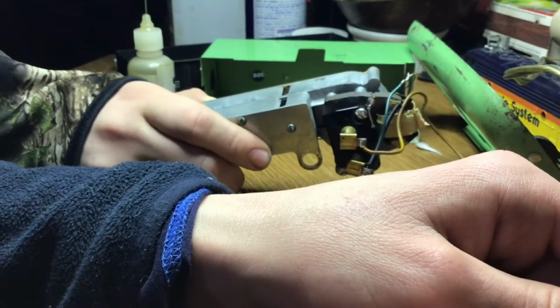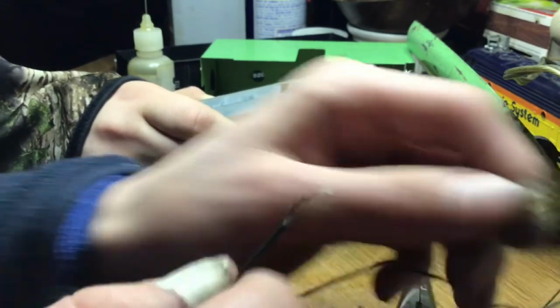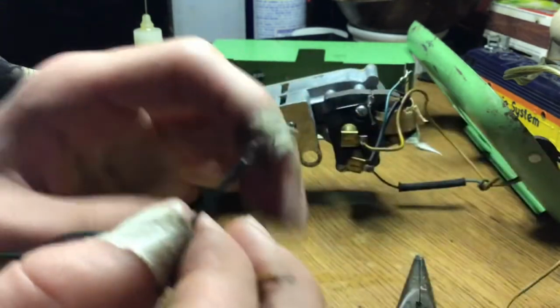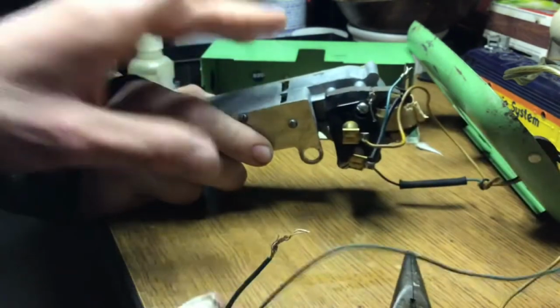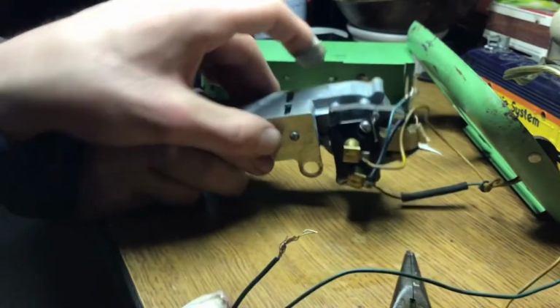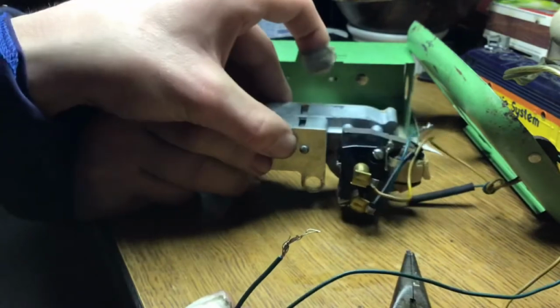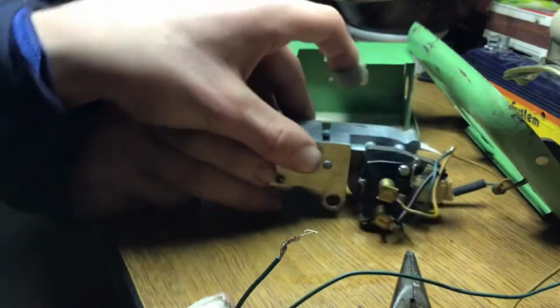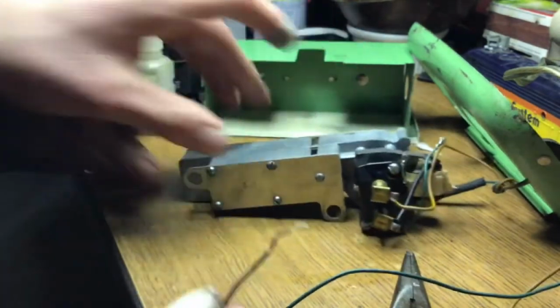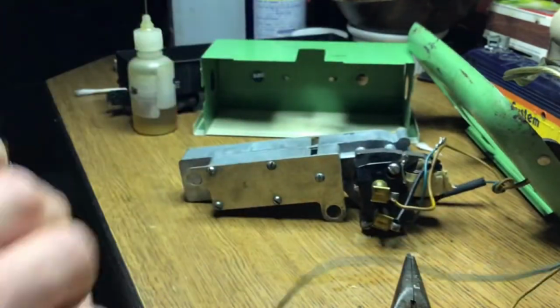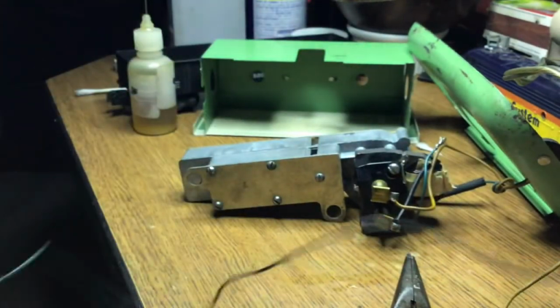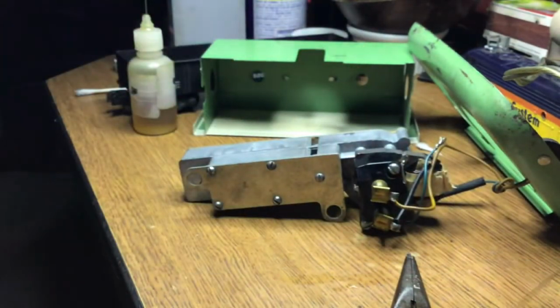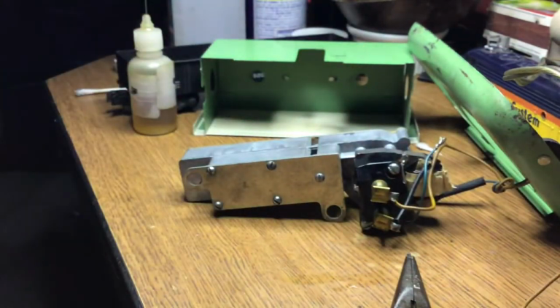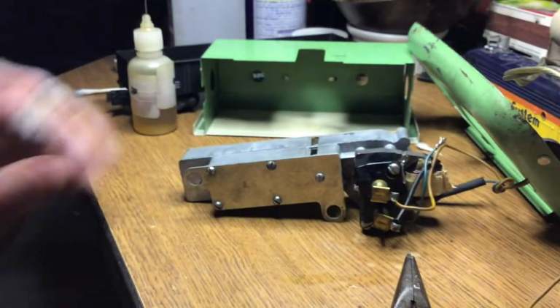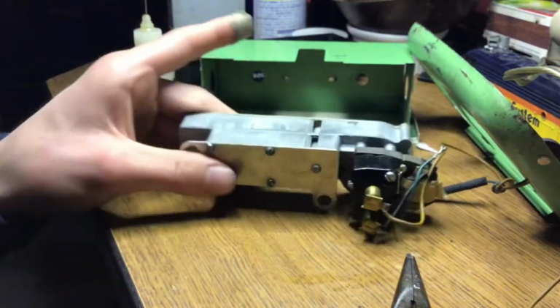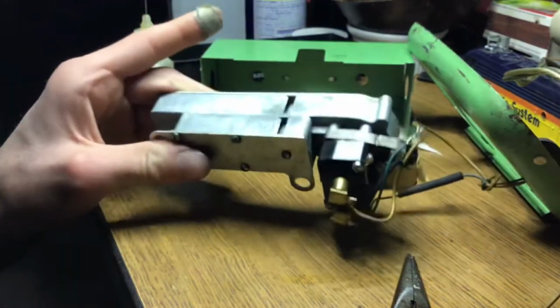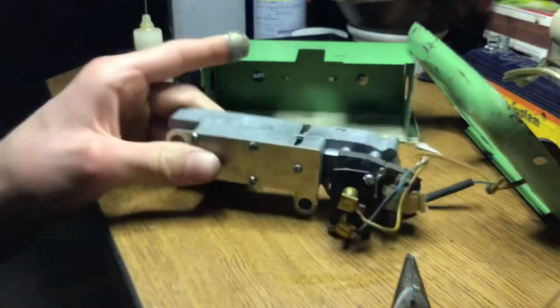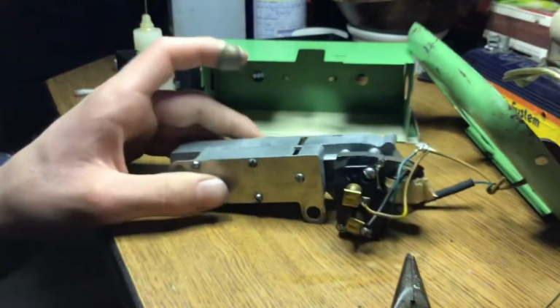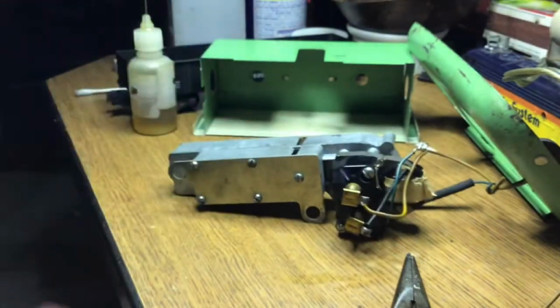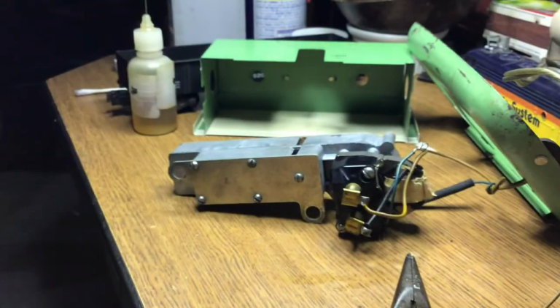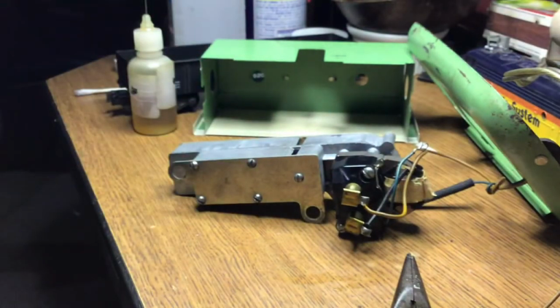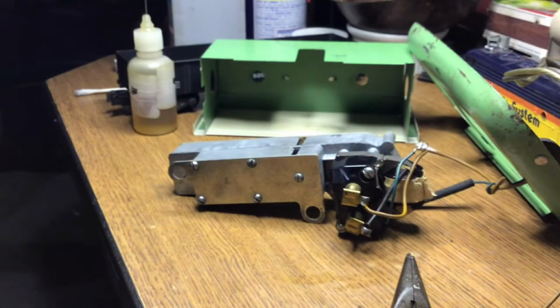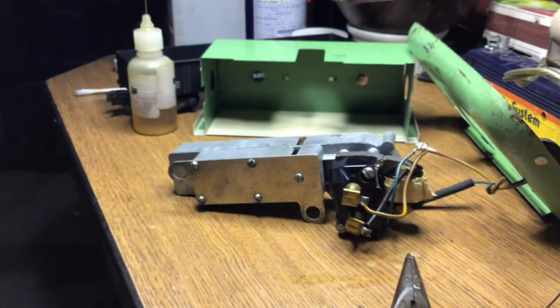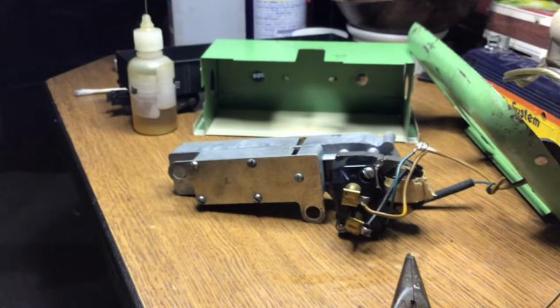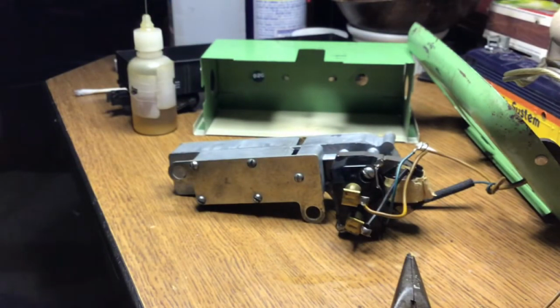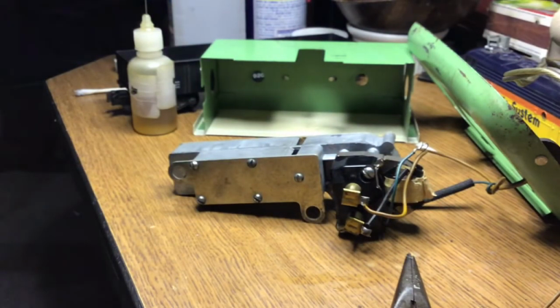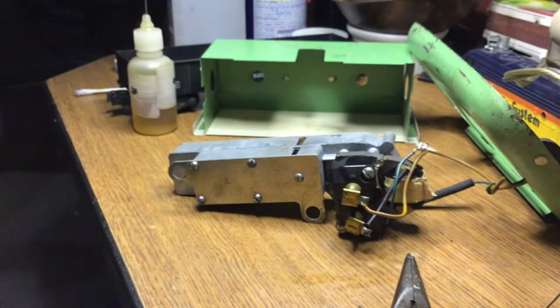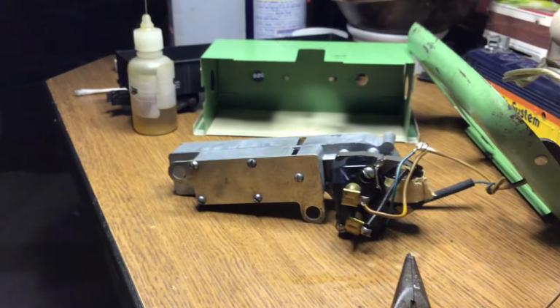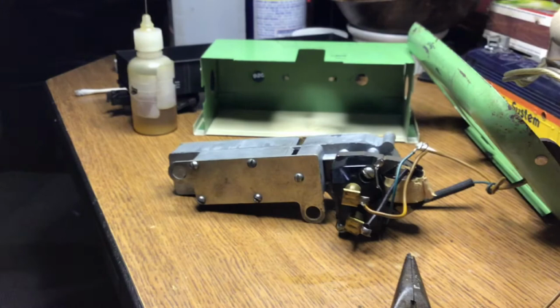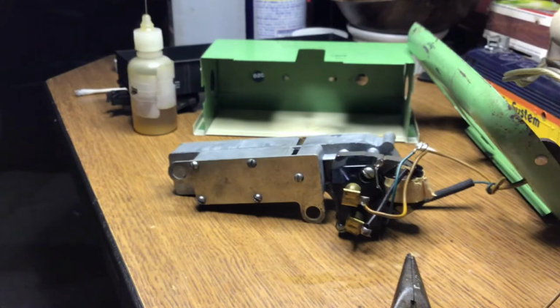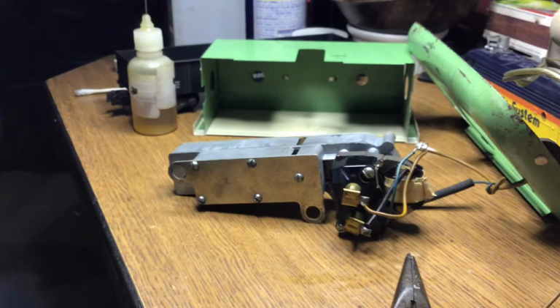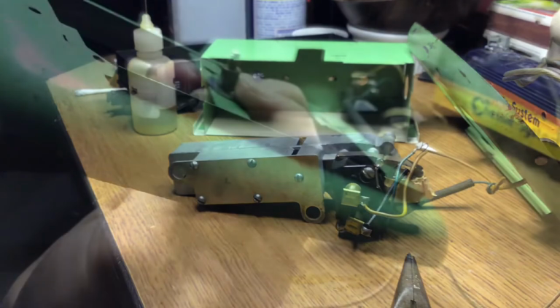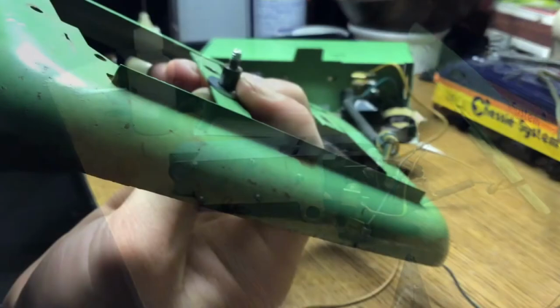Well, it looks like we fixed it! I think I can call that a success, yes. I'm just going to reassemble it now and then we'll probably try it out again when it's all back together. This right here explains a lot.